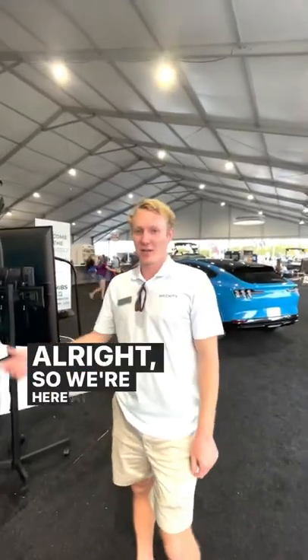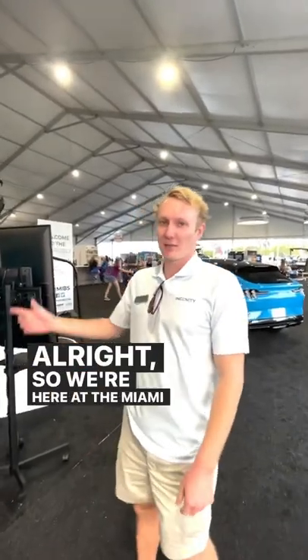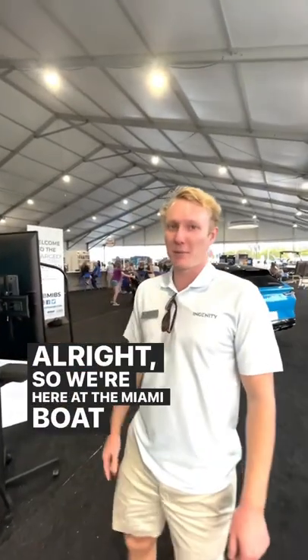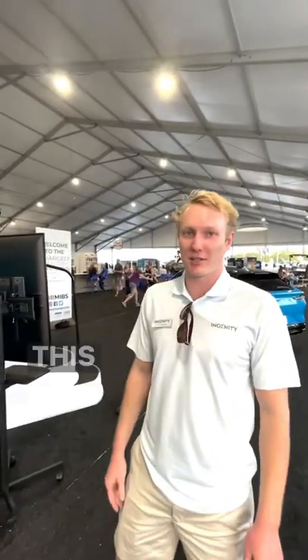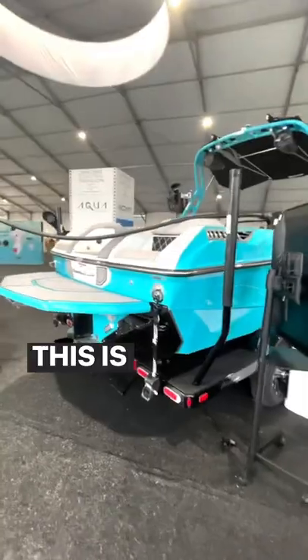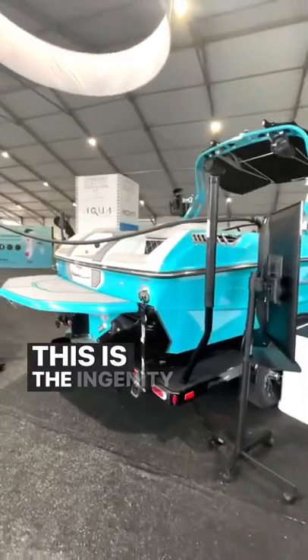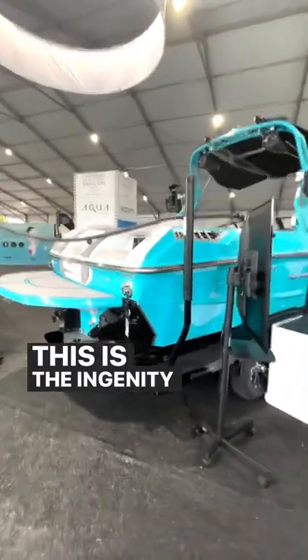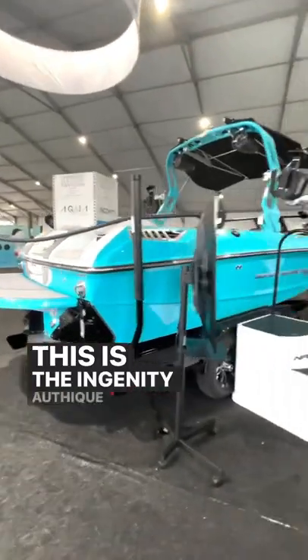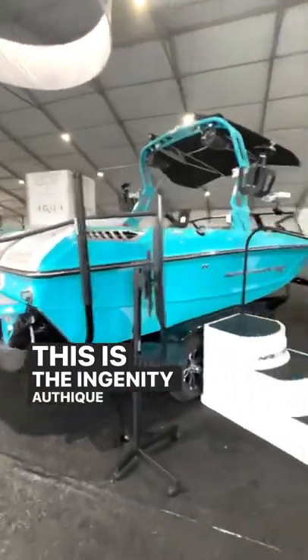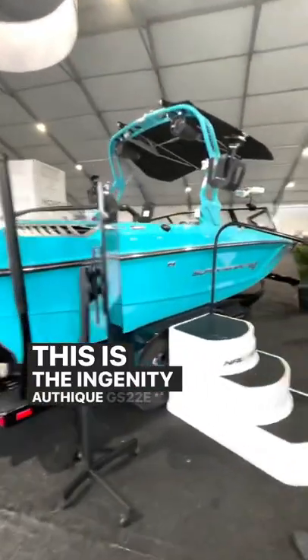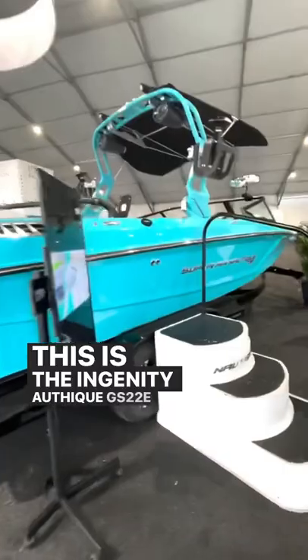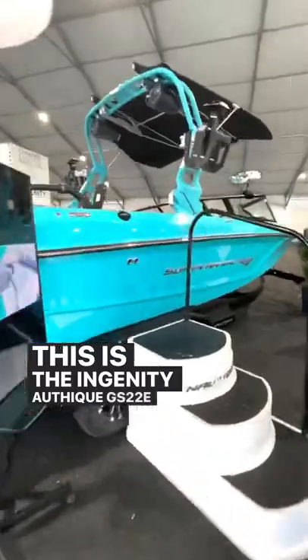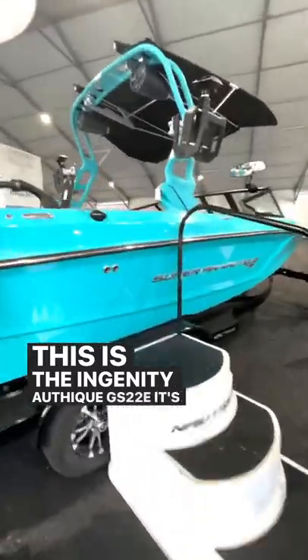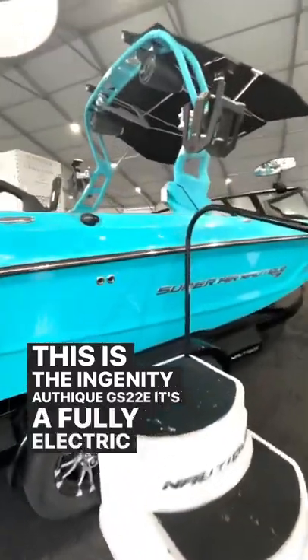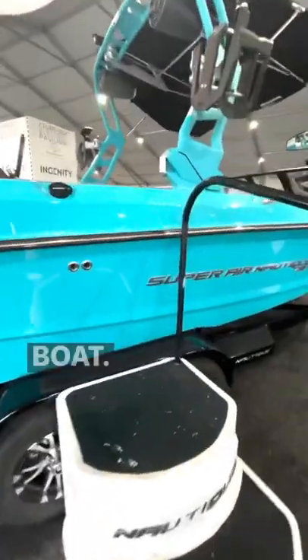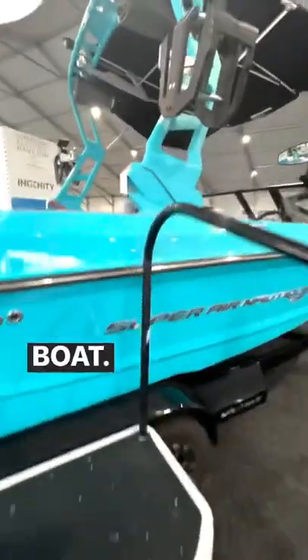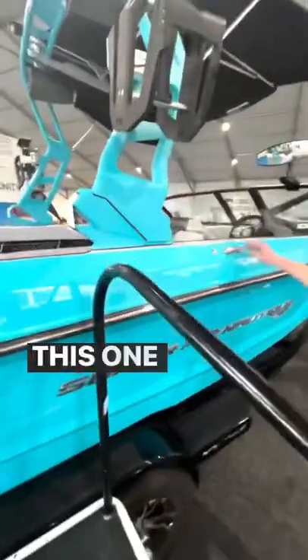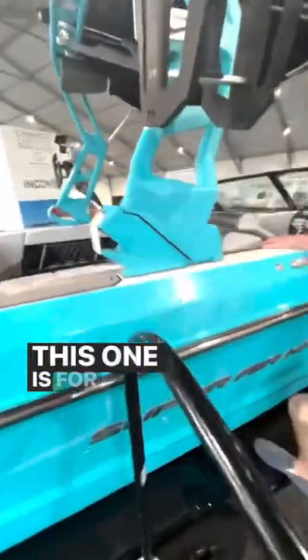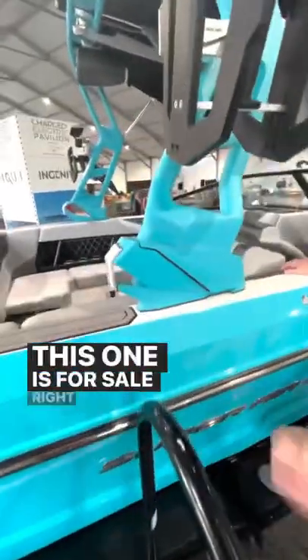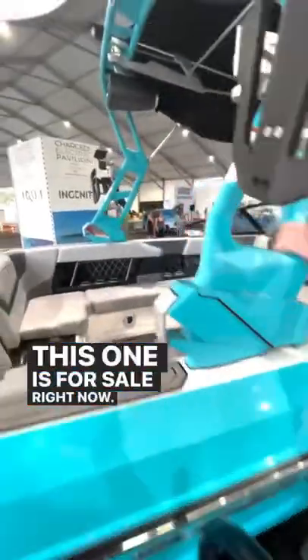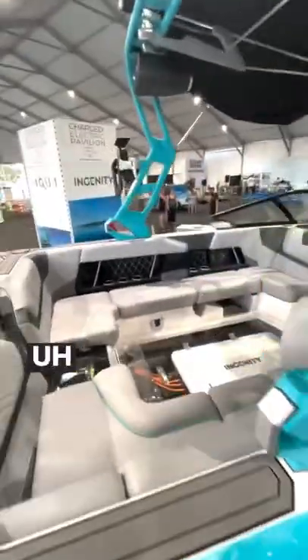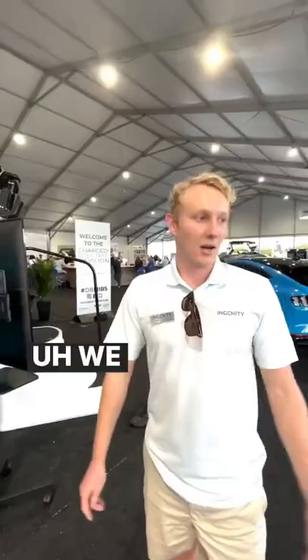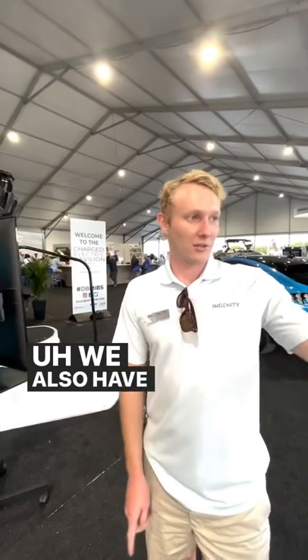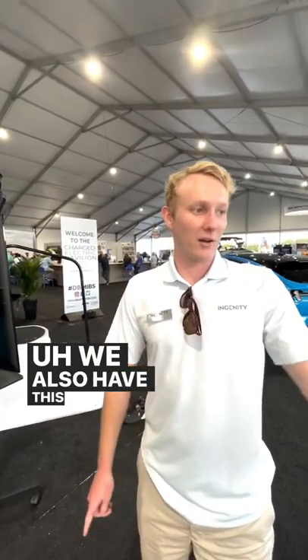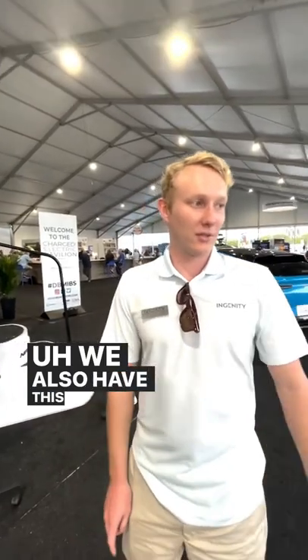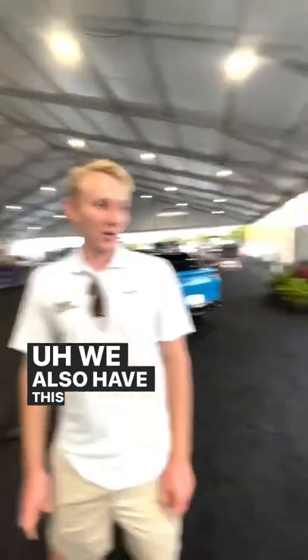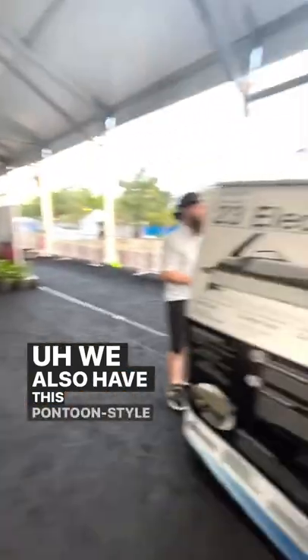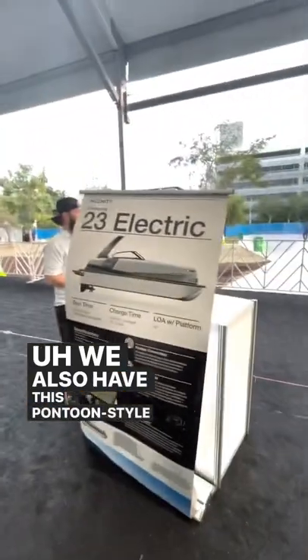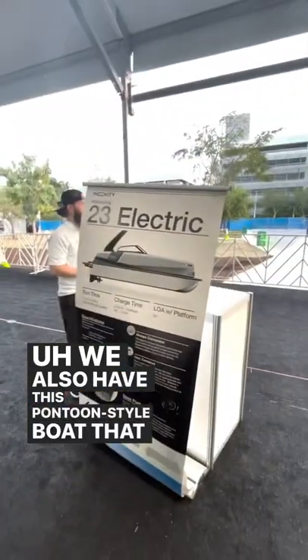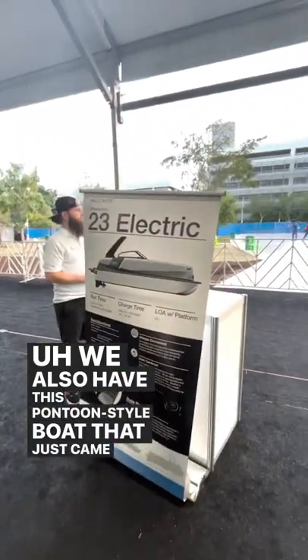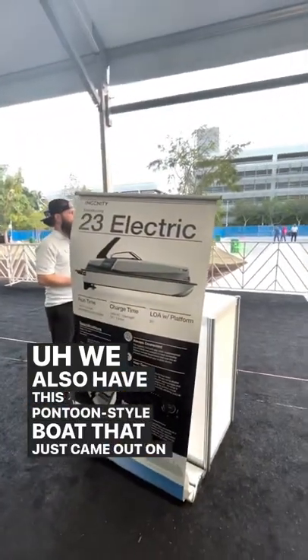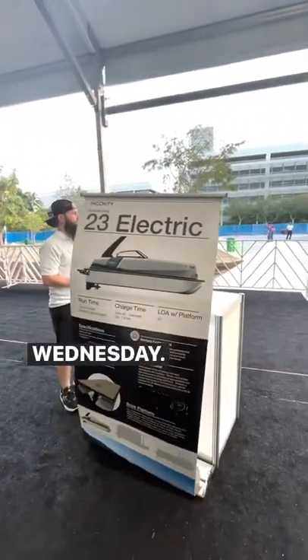We're here at the Miami Boat Show. This is the Ingenity Nautique GS22e — it's a fully electric boat. This one is for sale right now. We also have this pontoon-style boat that just came out on Wednesday.